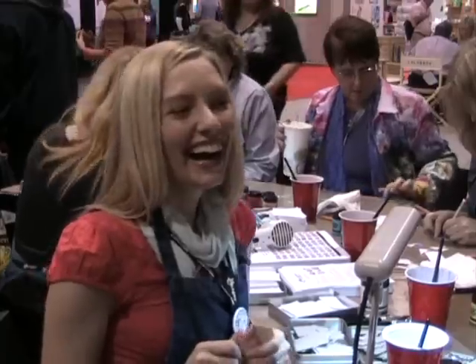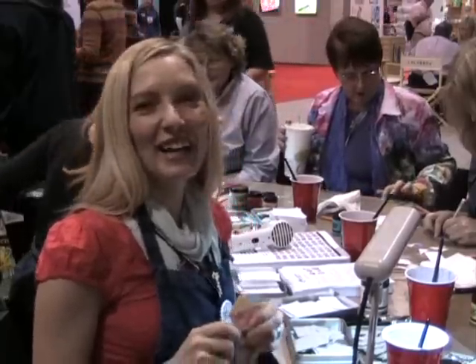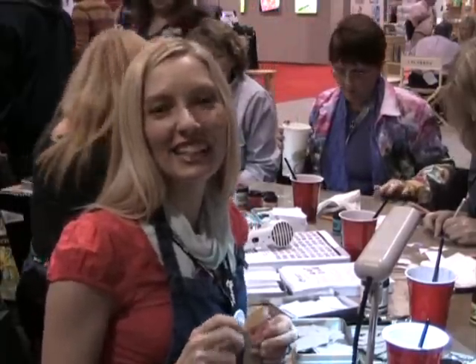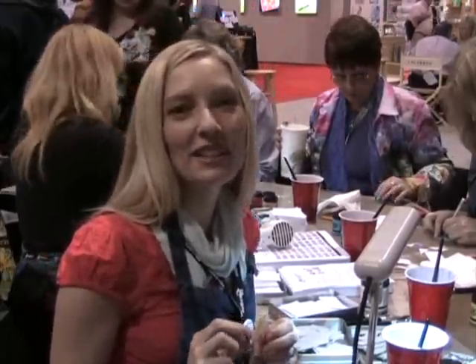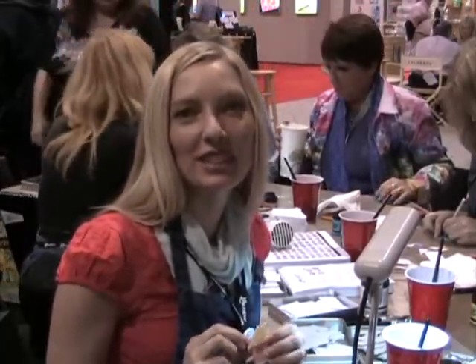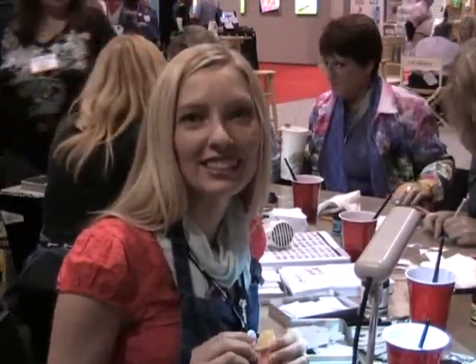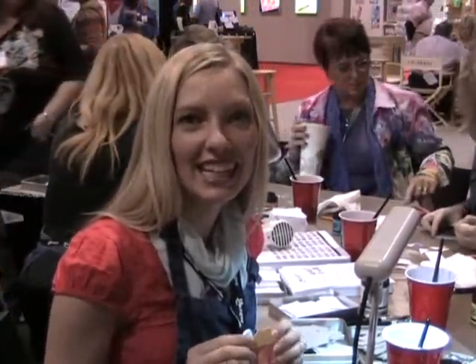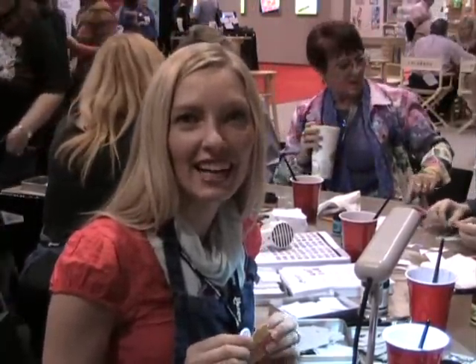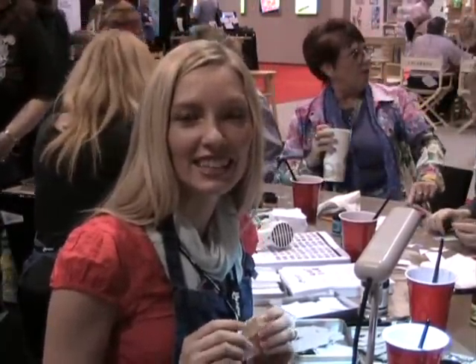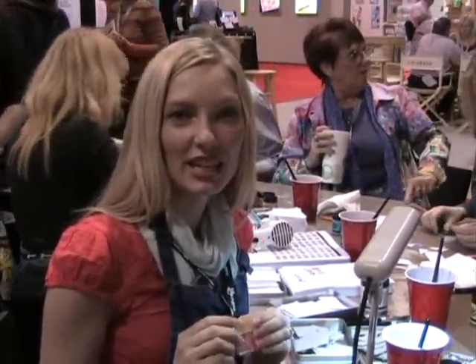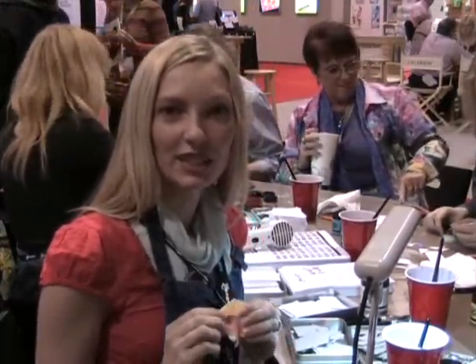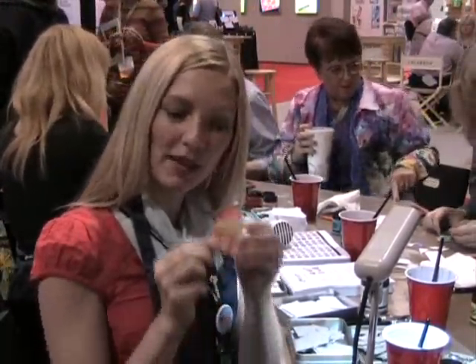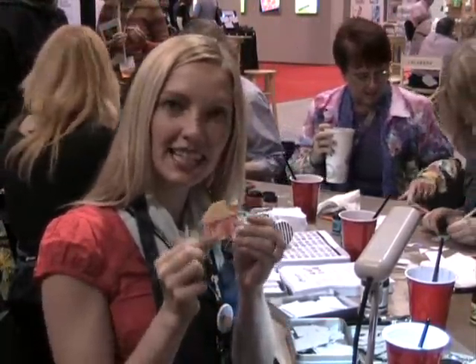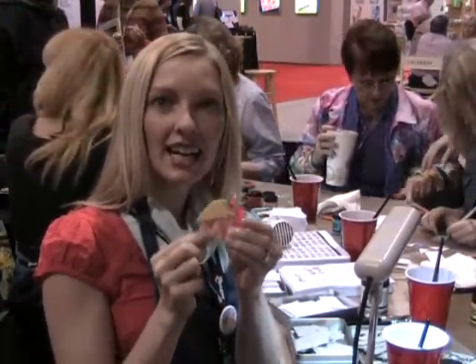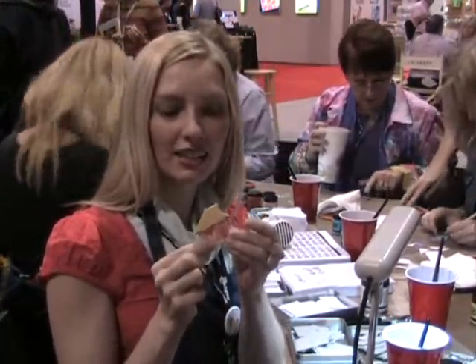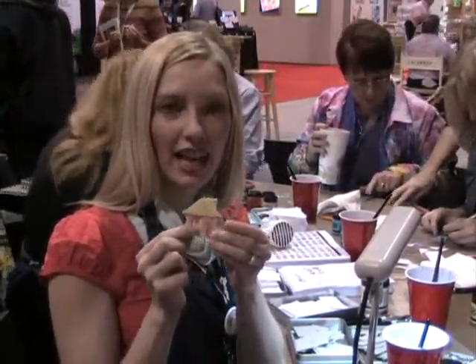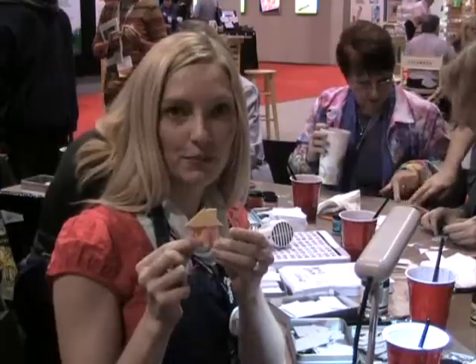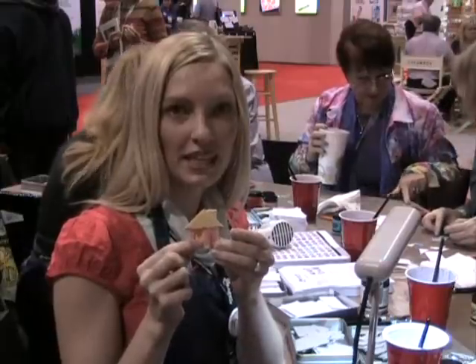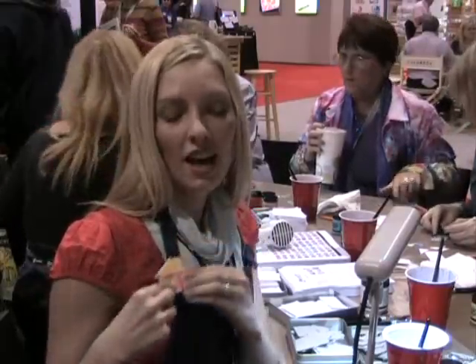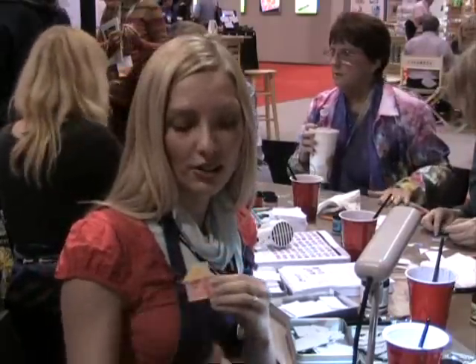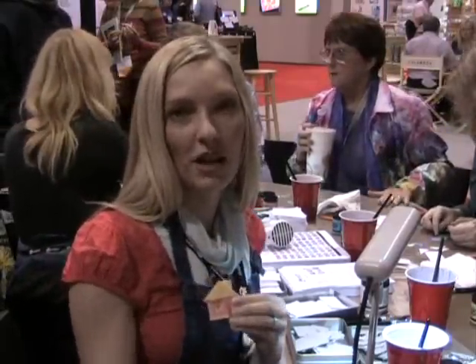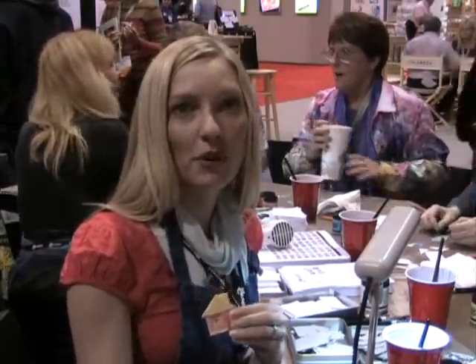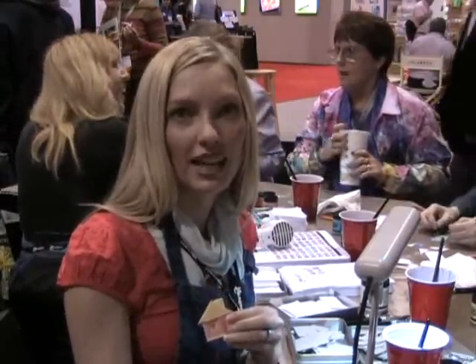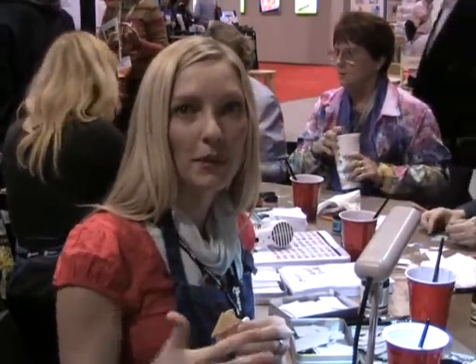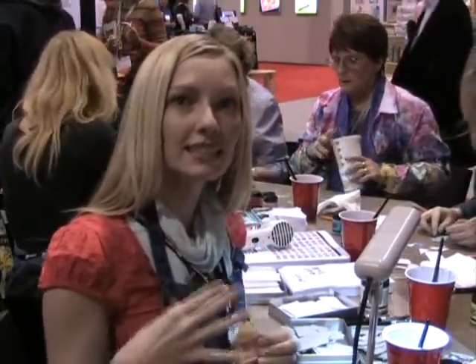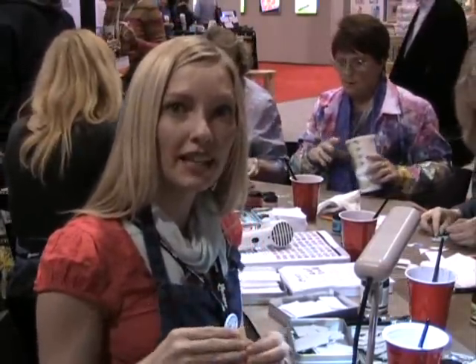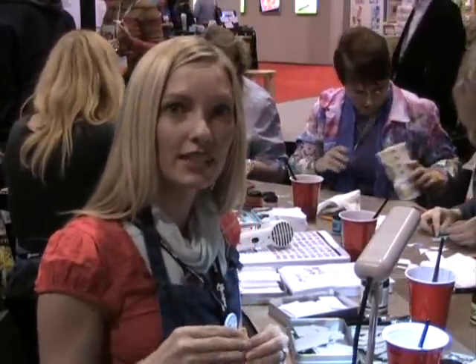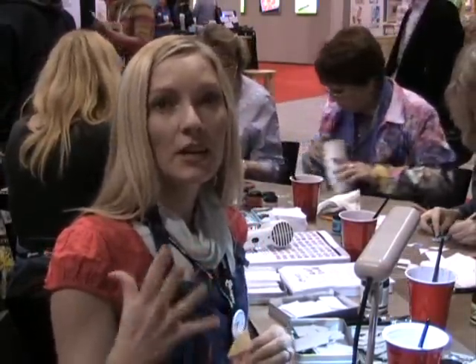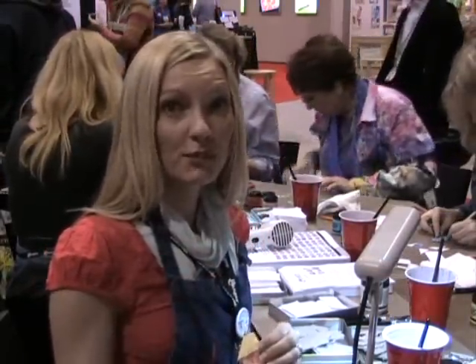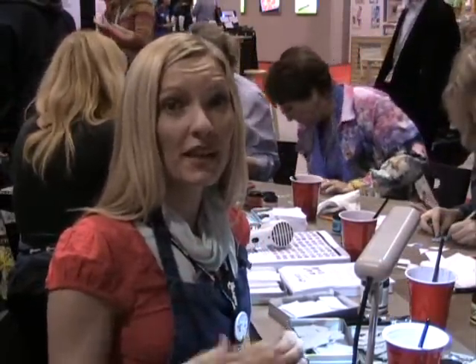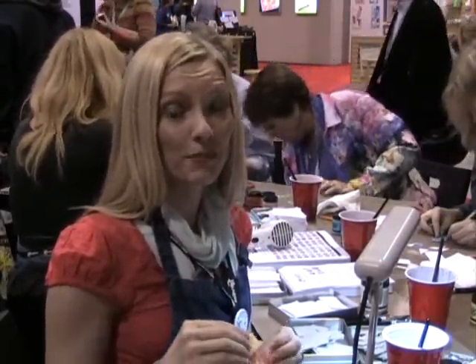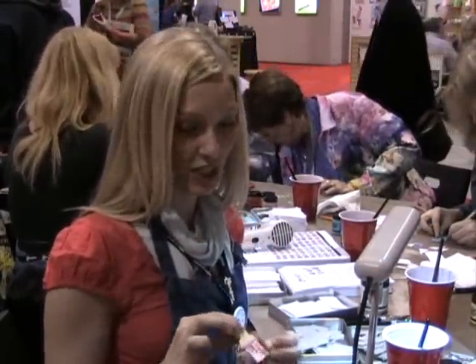Hi, I'm Claudine Helmus and we're here today at CHA doing a little make and take, a little house pin using my product line — my paints, sticky back canvas, multi-medium, and paint brushes.